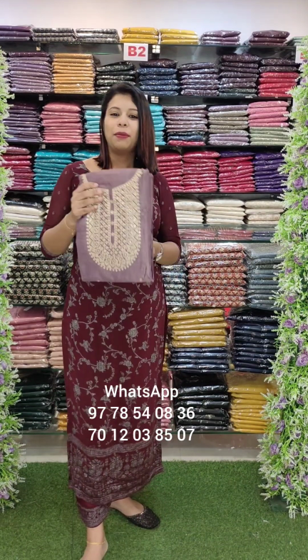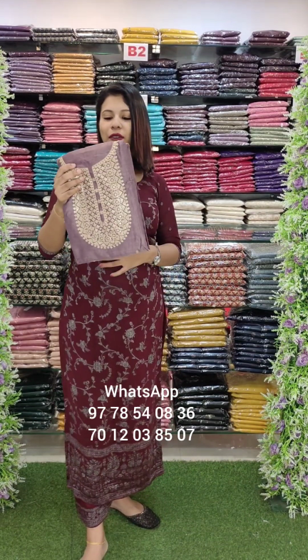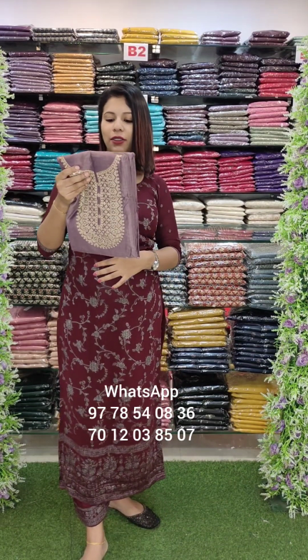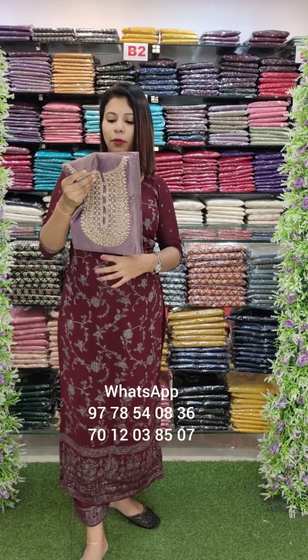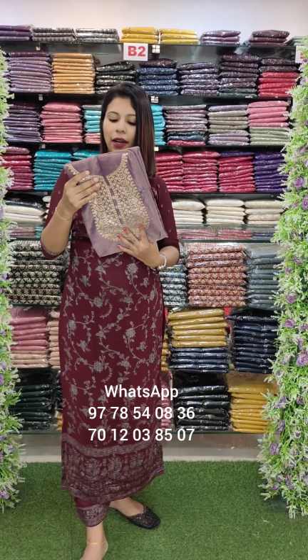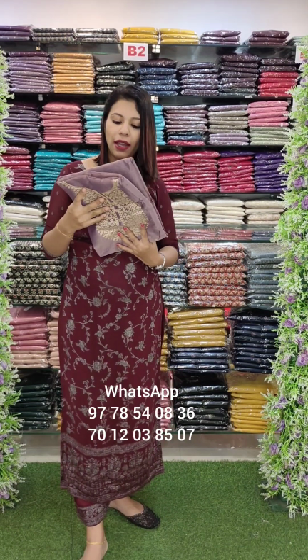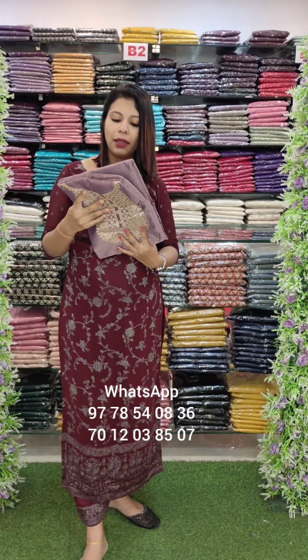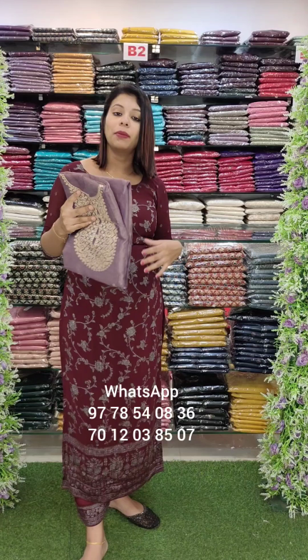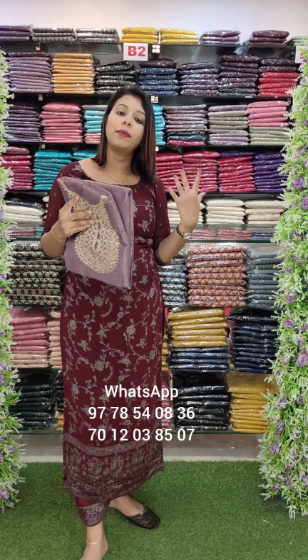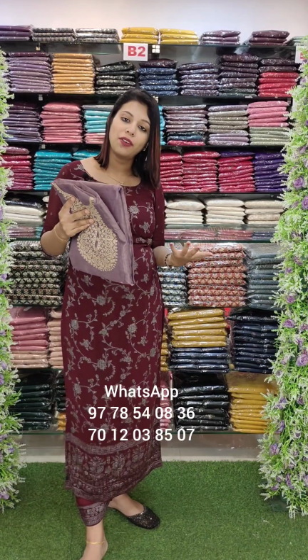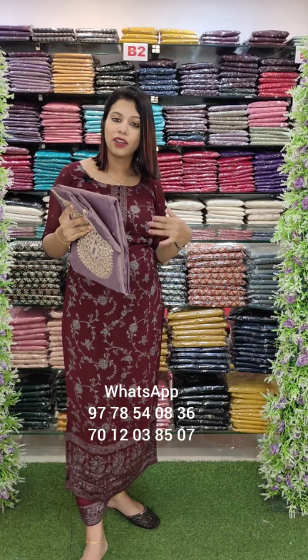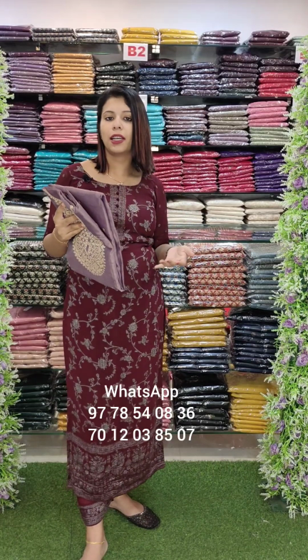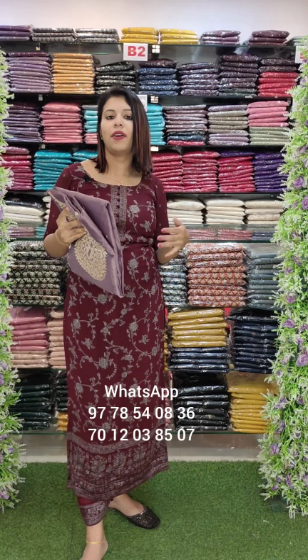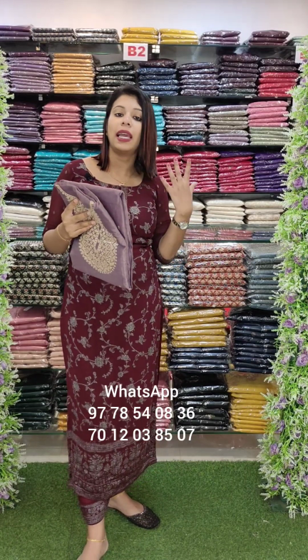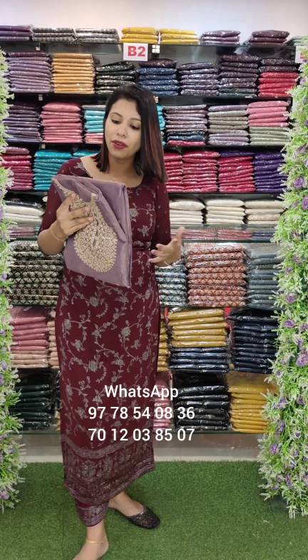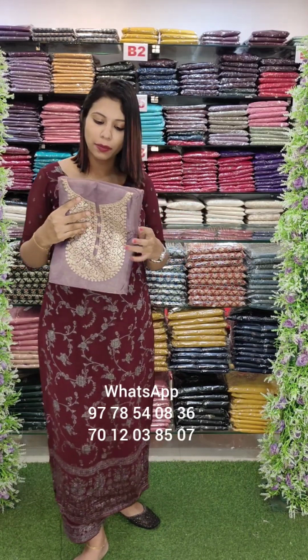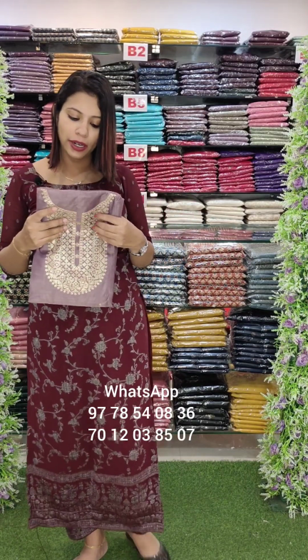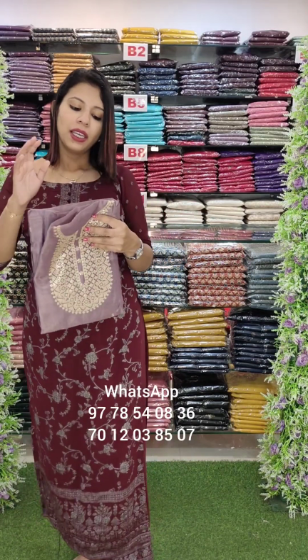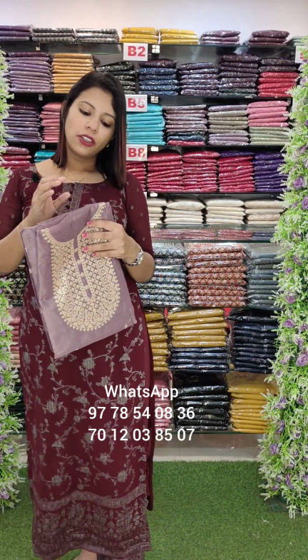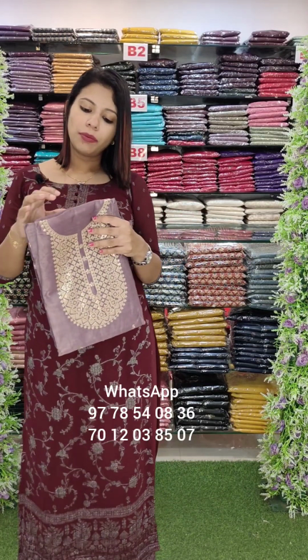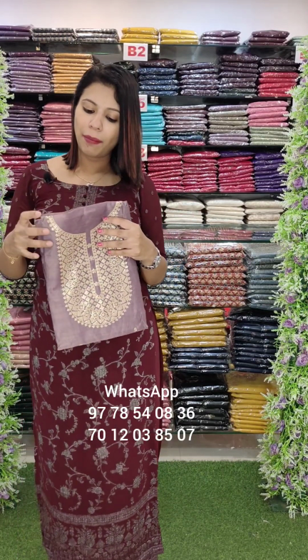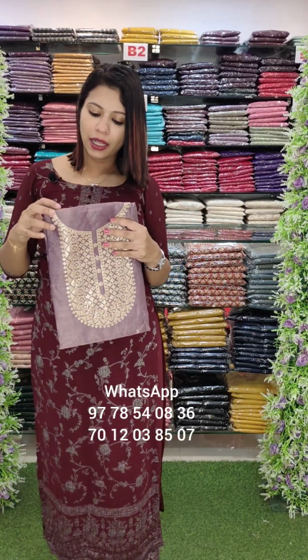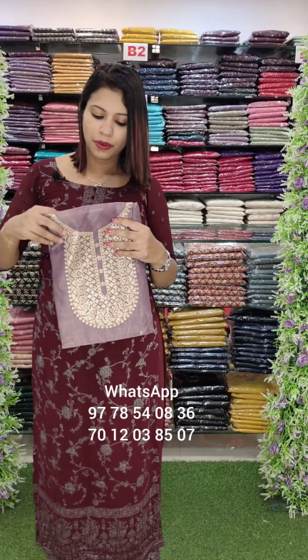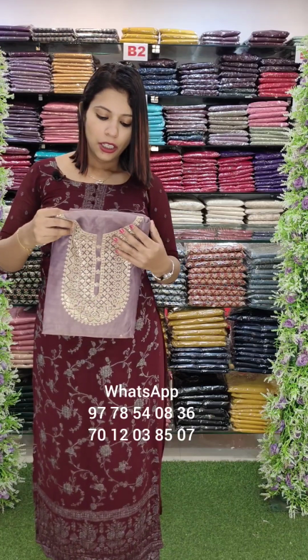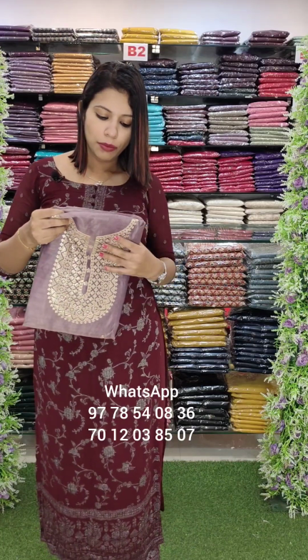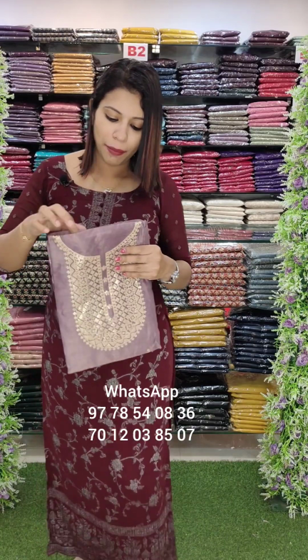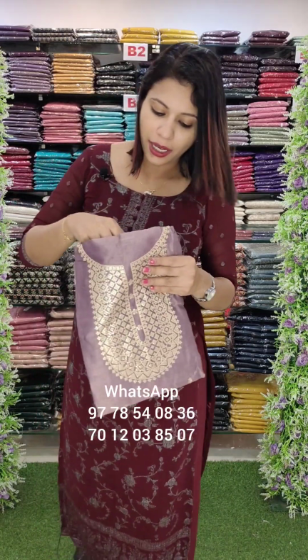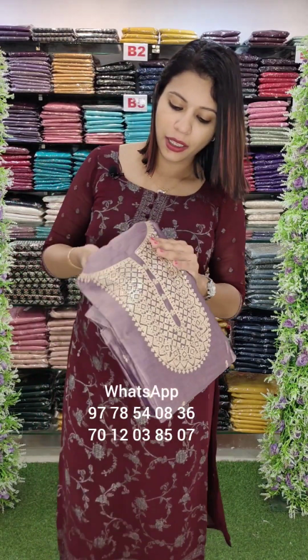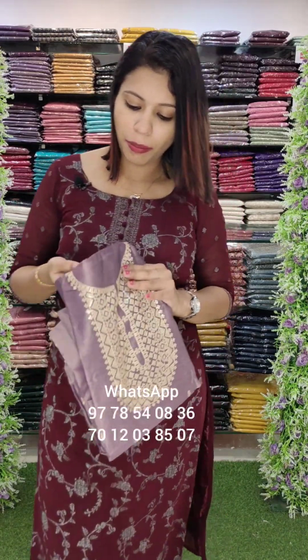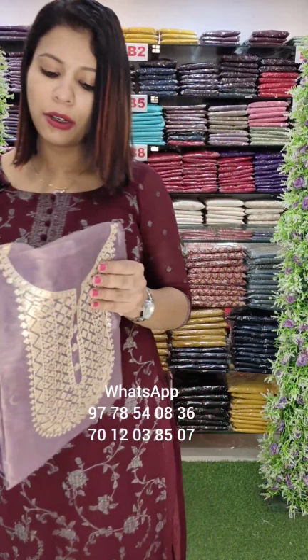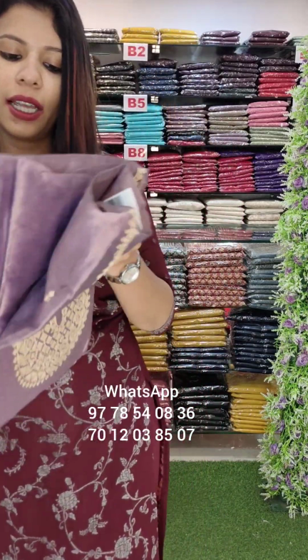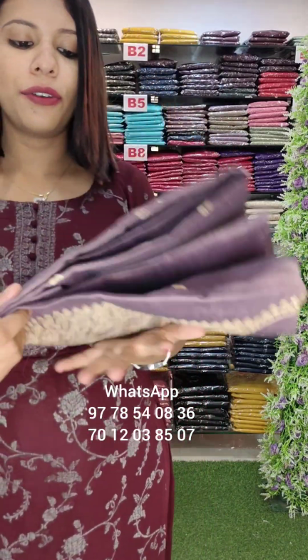The first one is a beautiful fabric. It is a fast-moving fabric. It is a very smooth fabric. It is a tissue shimmer fabric. It is a glossy fabric.